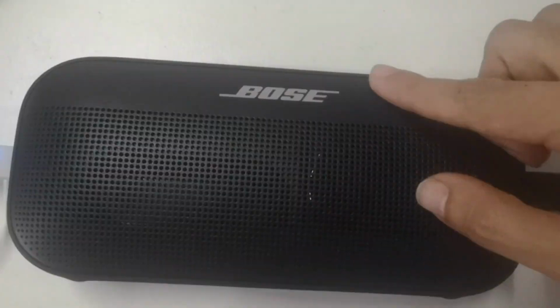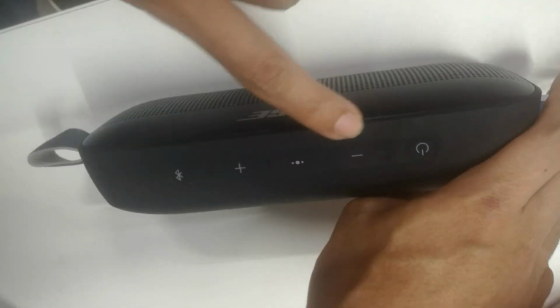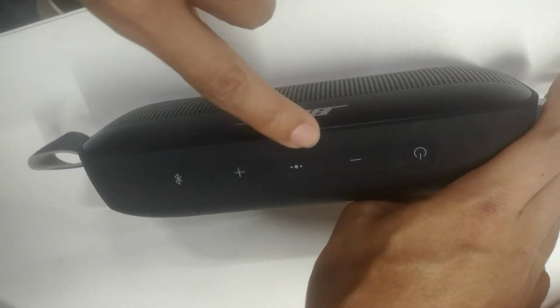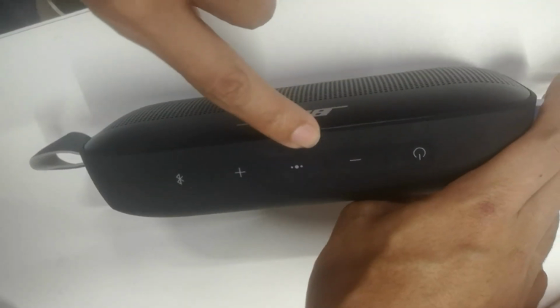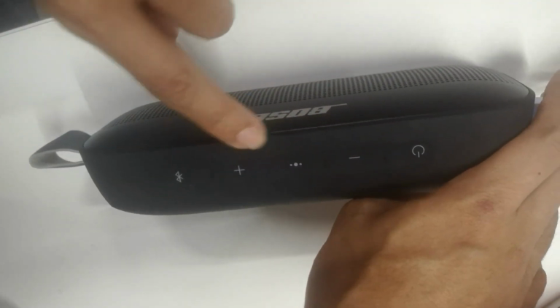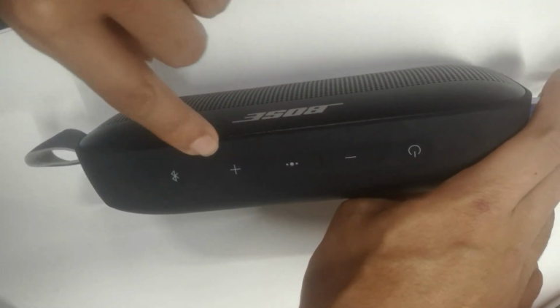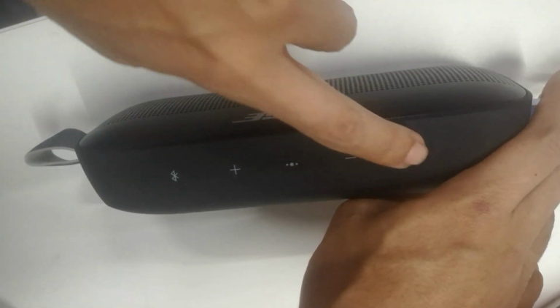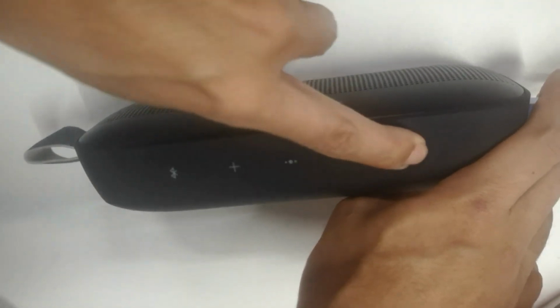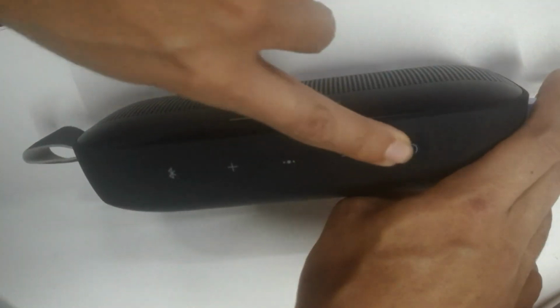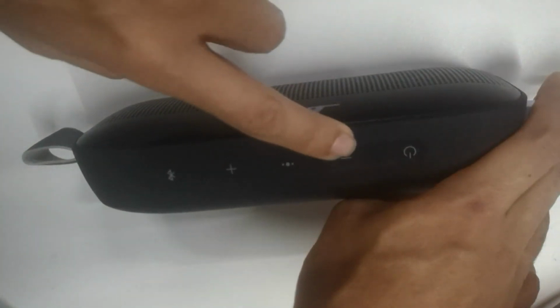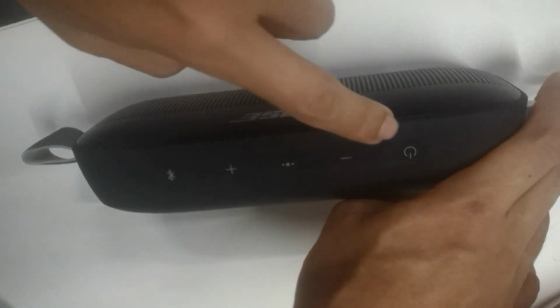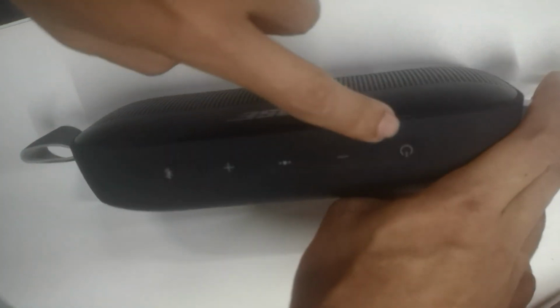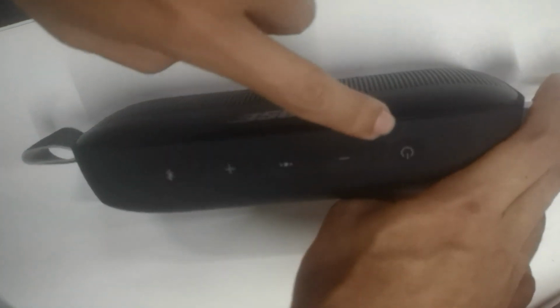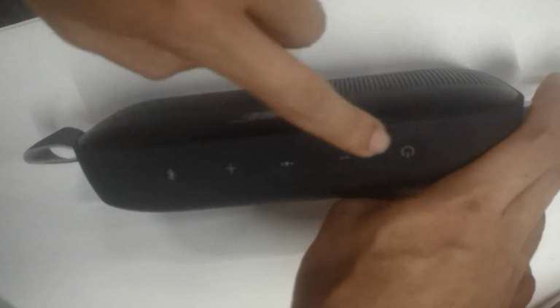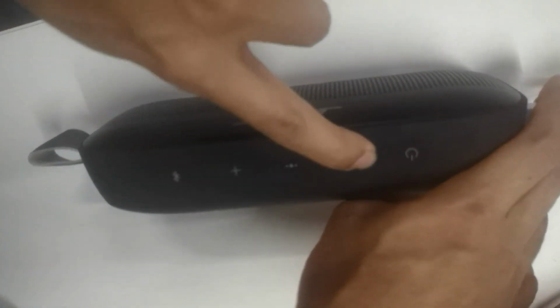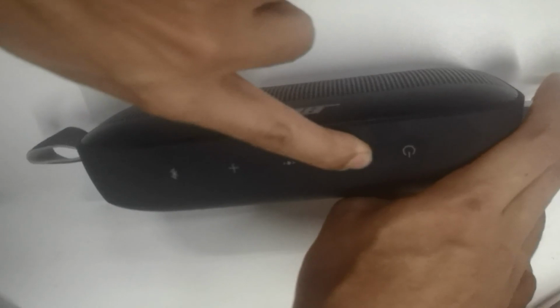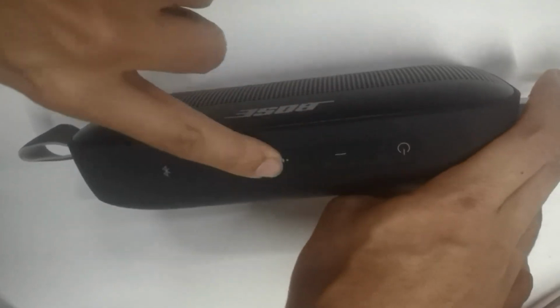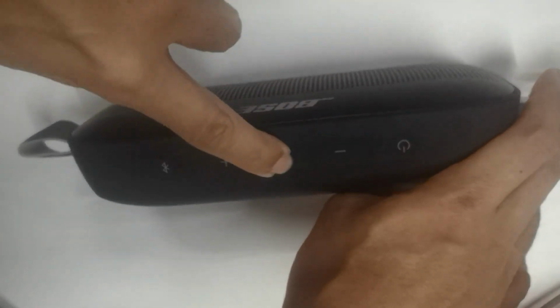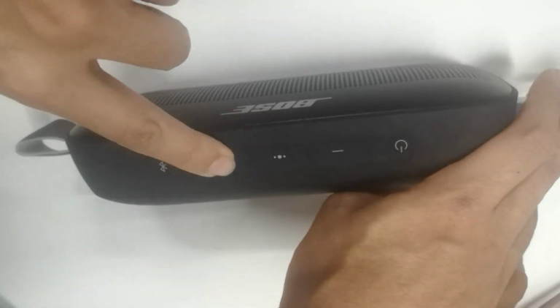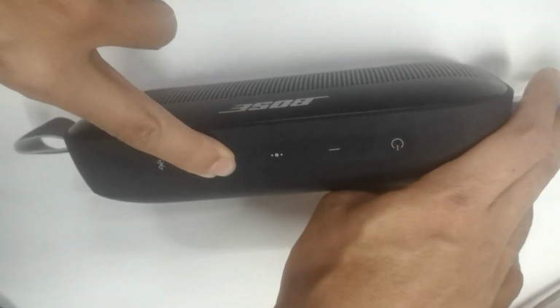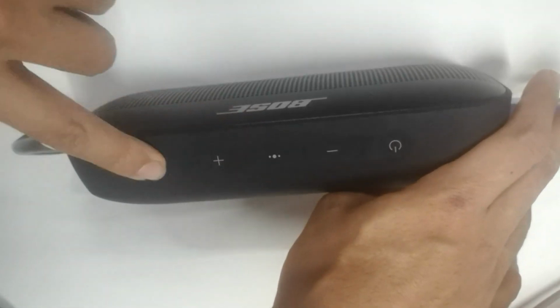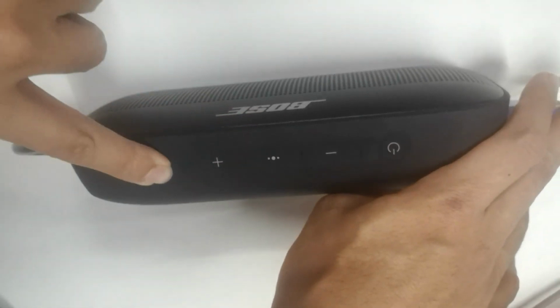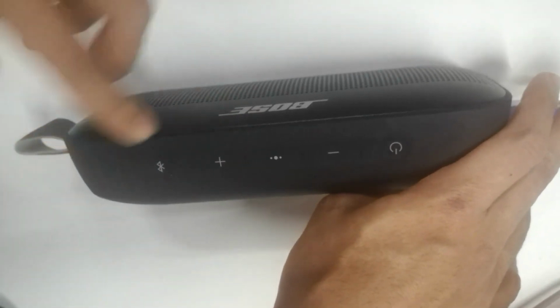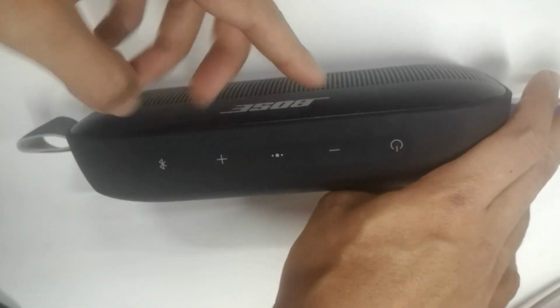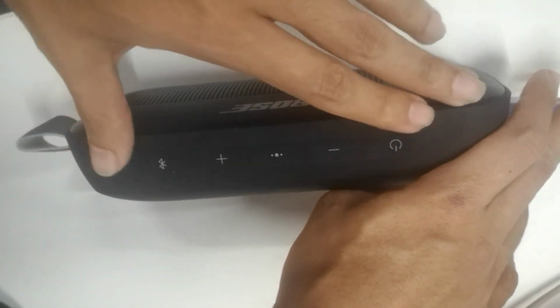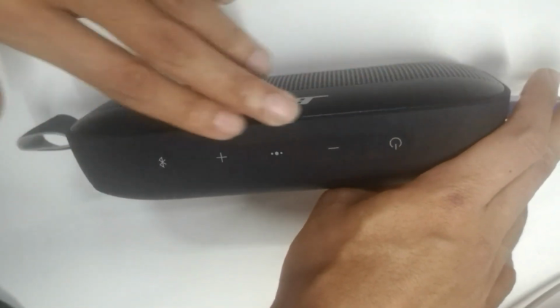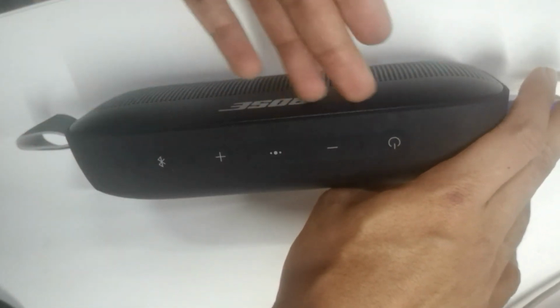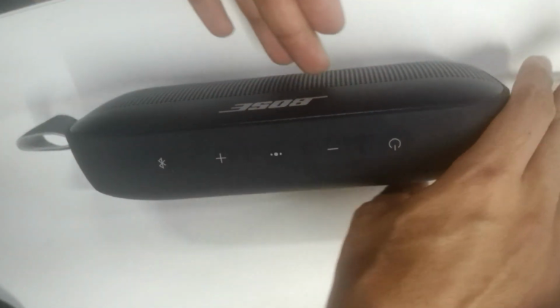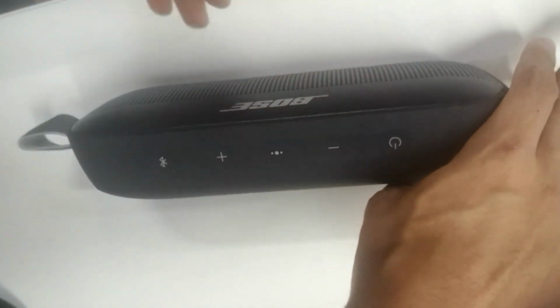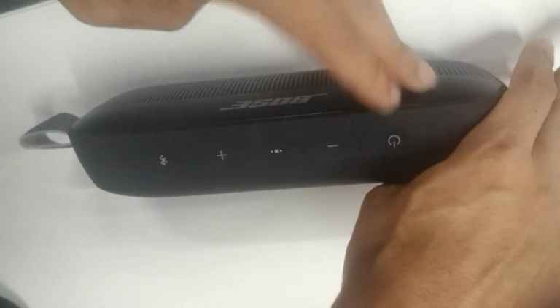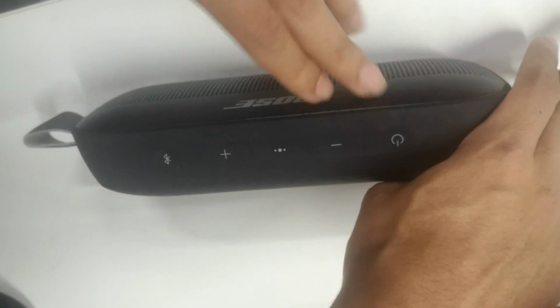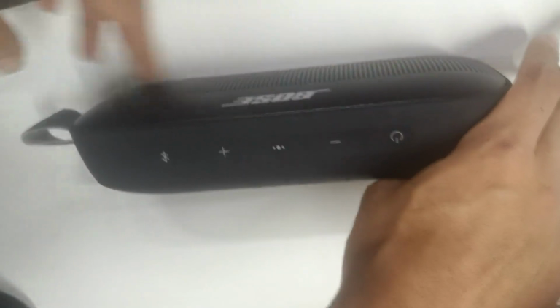Featuring Bluetooth connectivity, this speaker allows for wireless audio streaming from your smartphone, tablet, or other compatible devices. It also supports voice assistants like Siri and Google Assistant, providing convenient hands-free control.